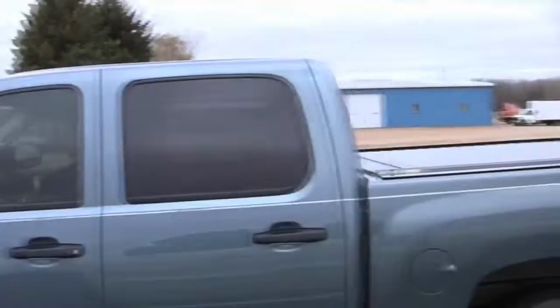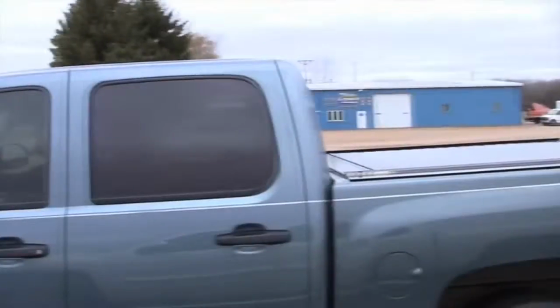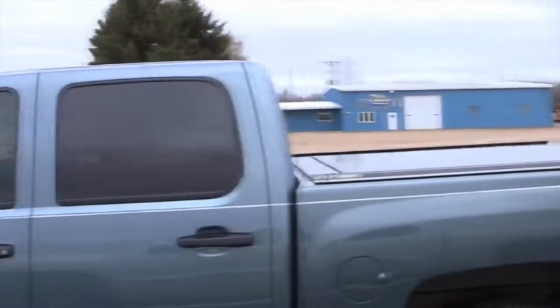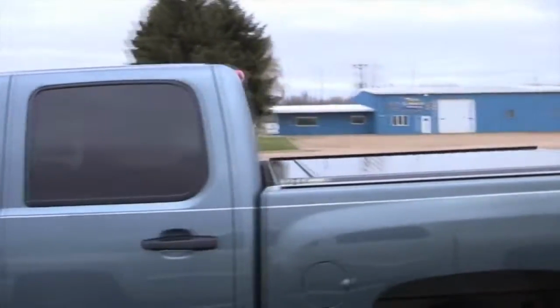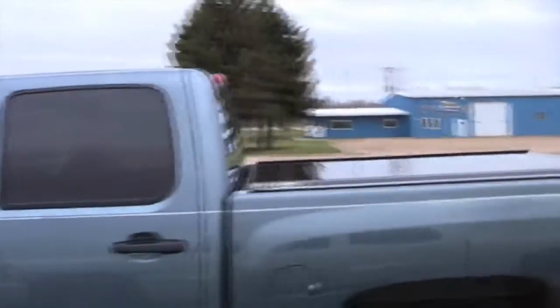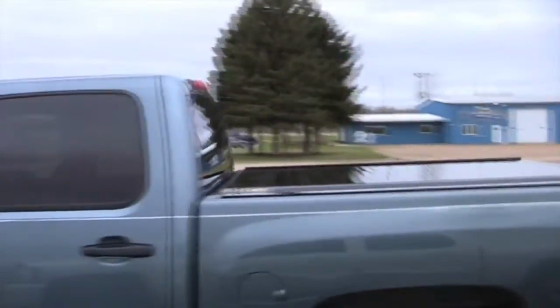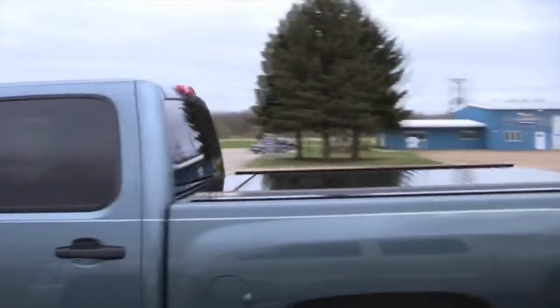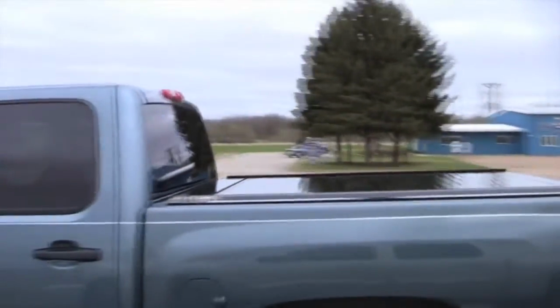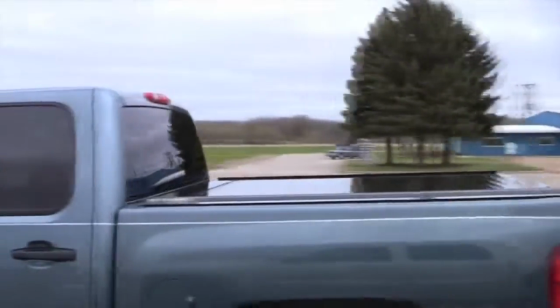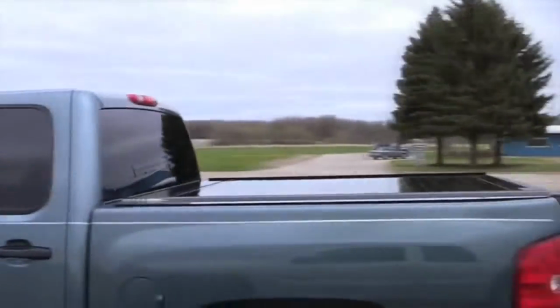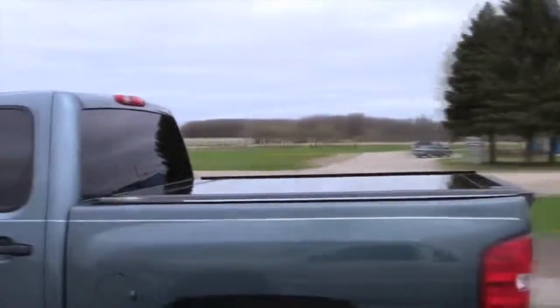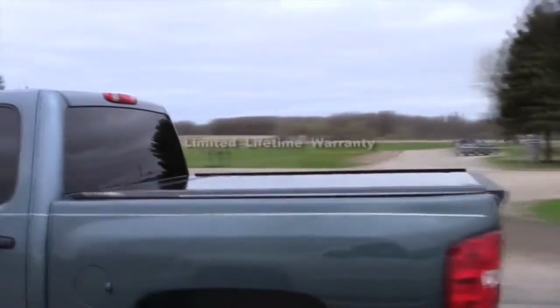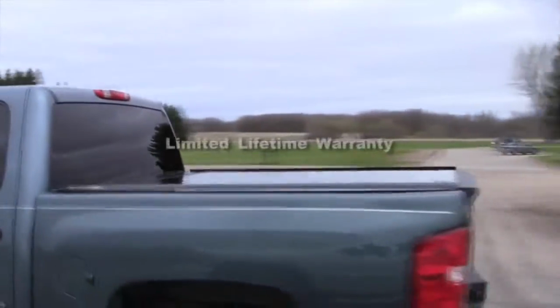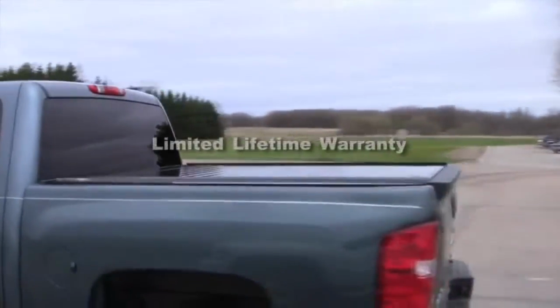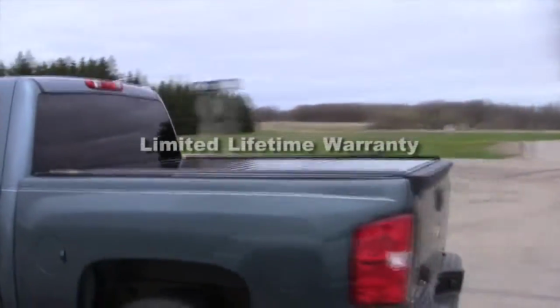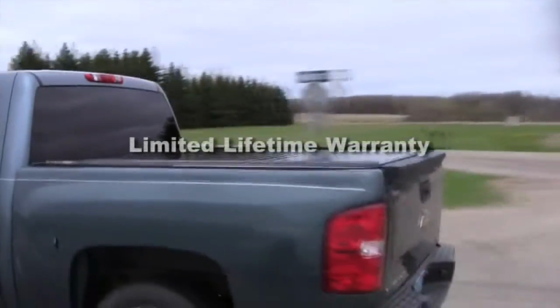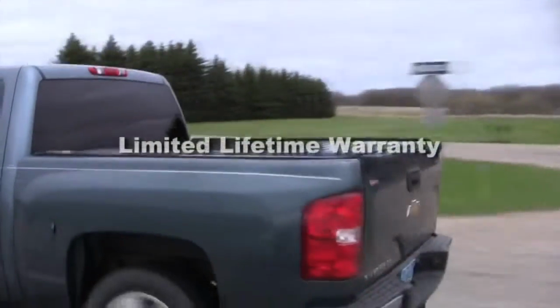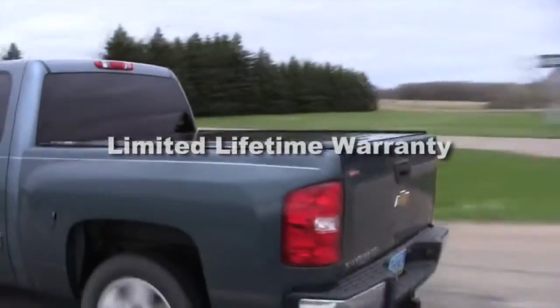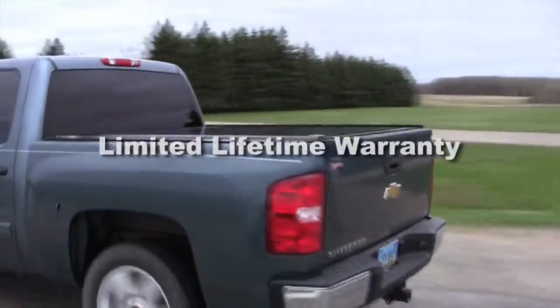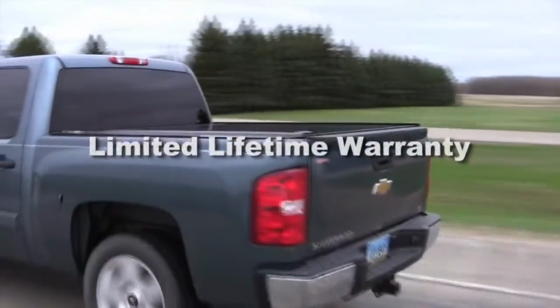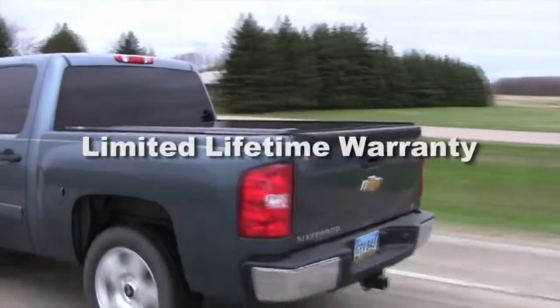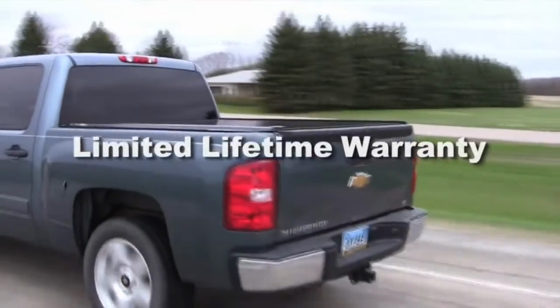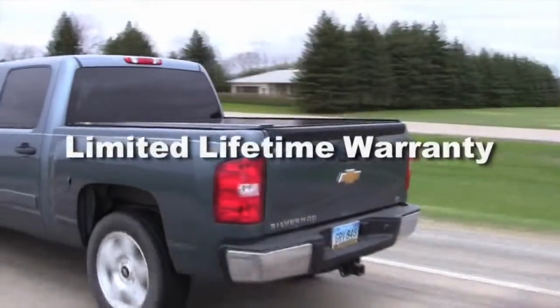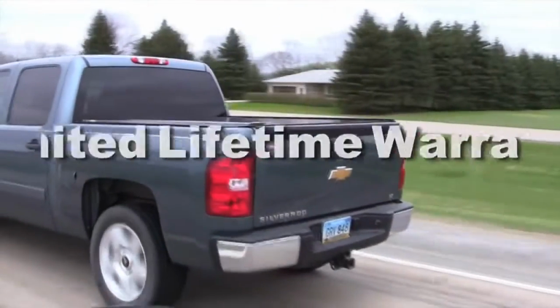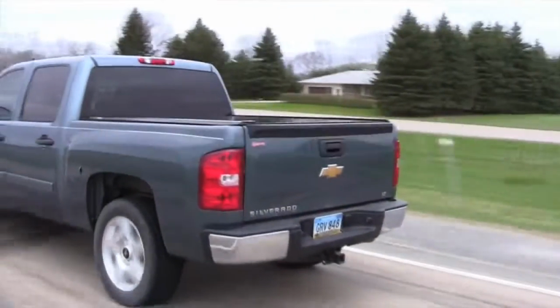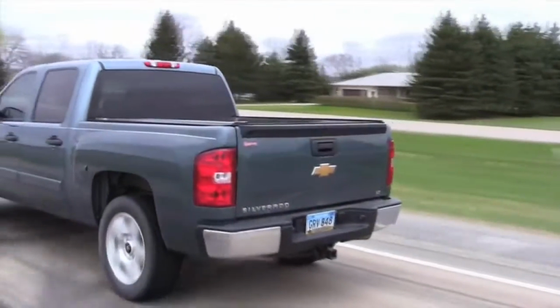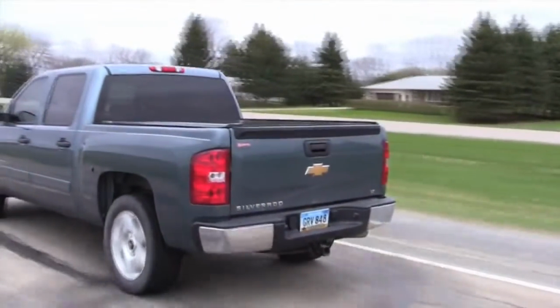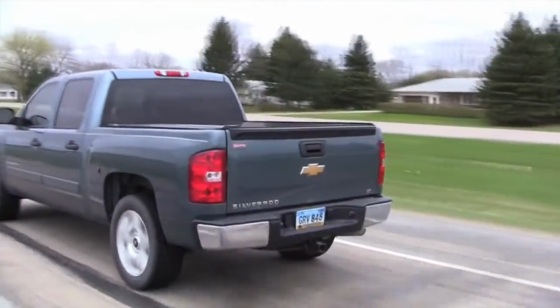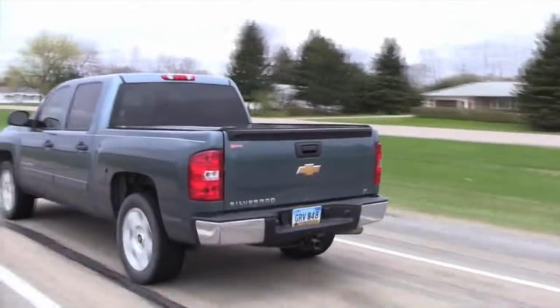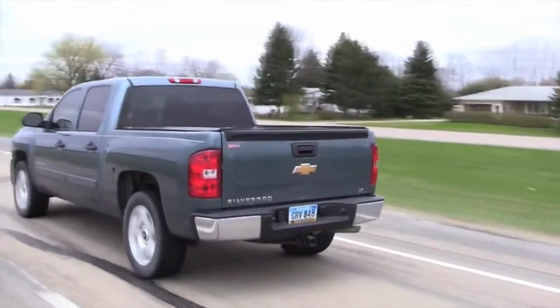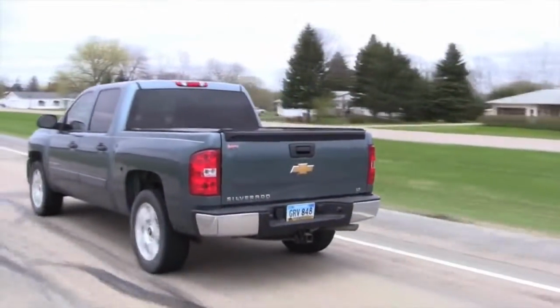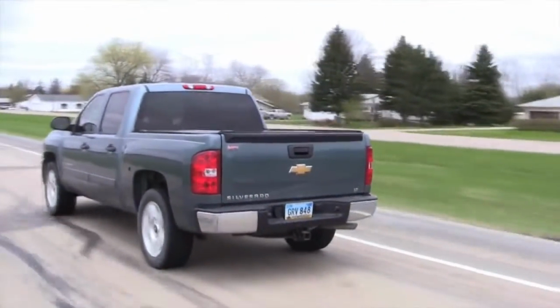The Retrax Pro is built to such high standards that it features a limited lifetime warranty. That's the kind of confidence your truck deserves.